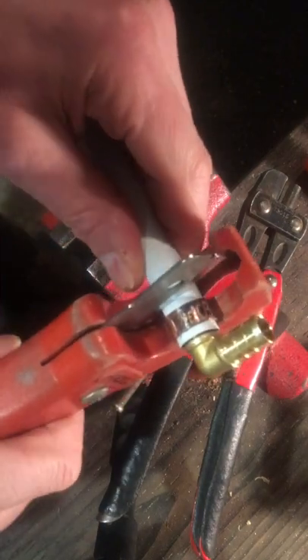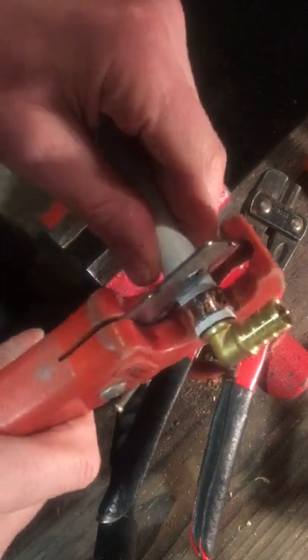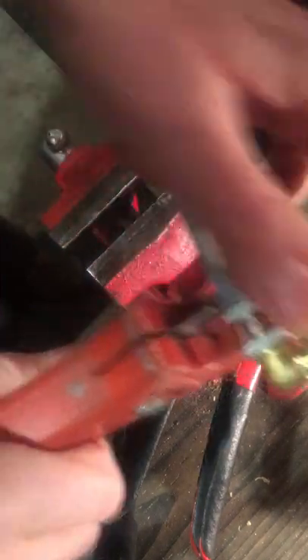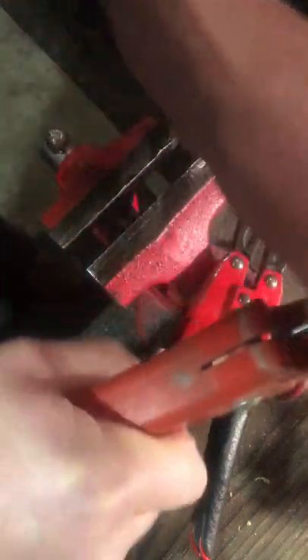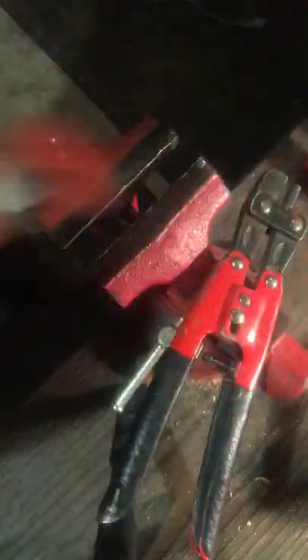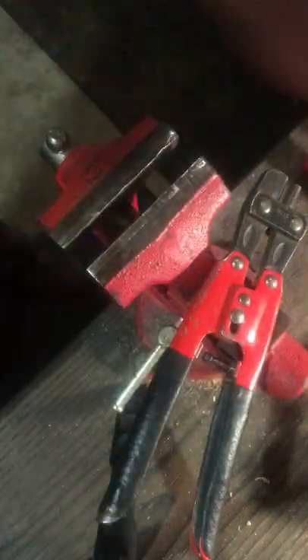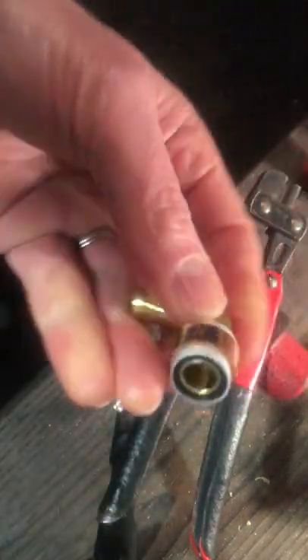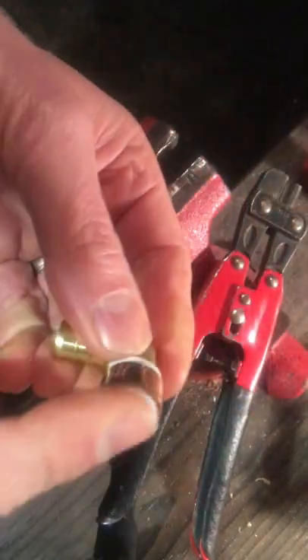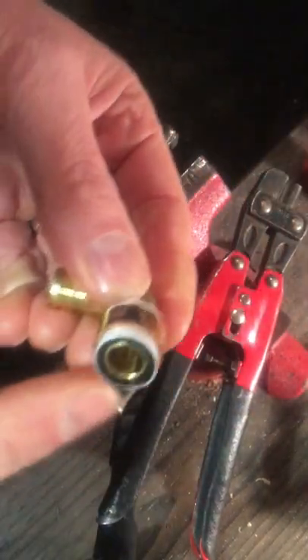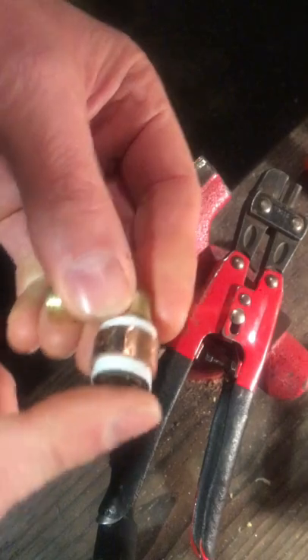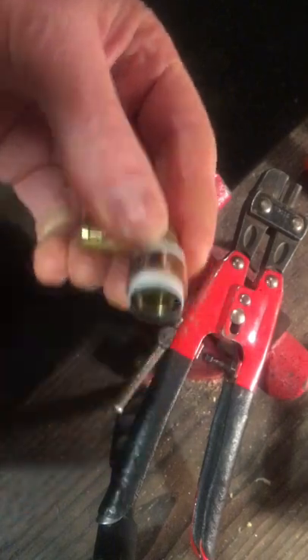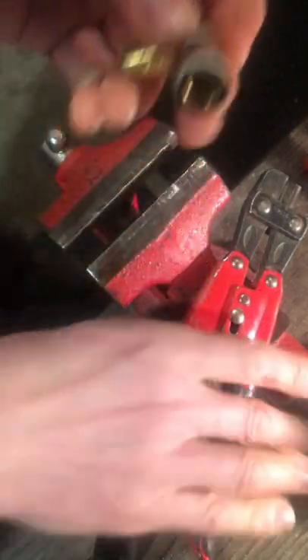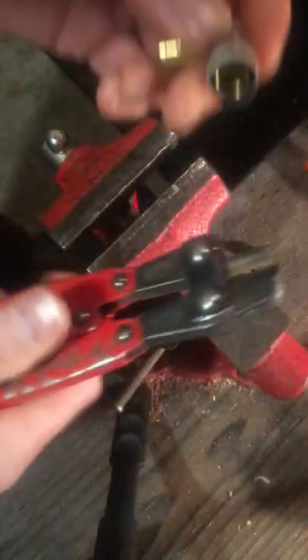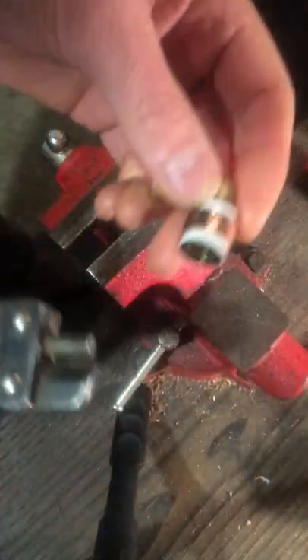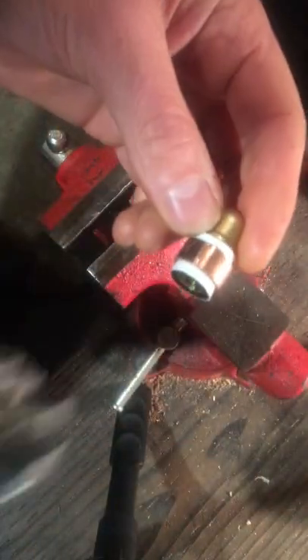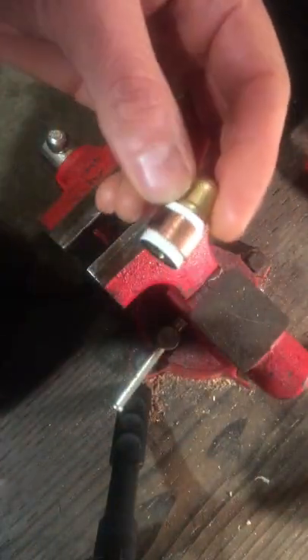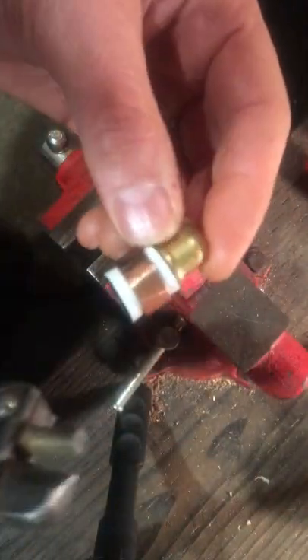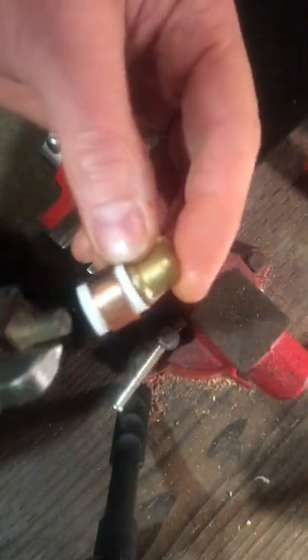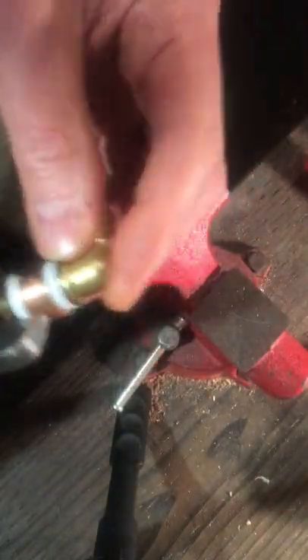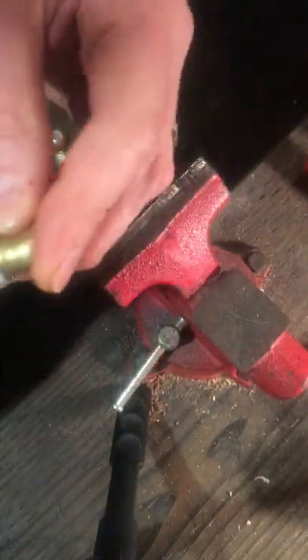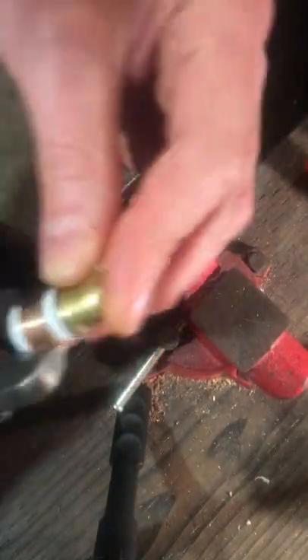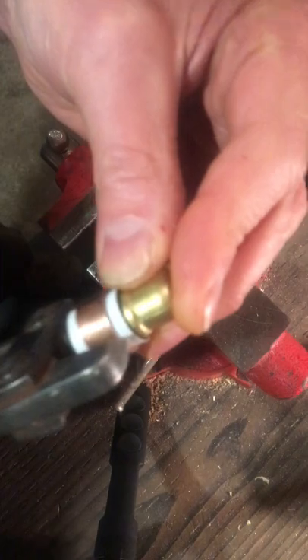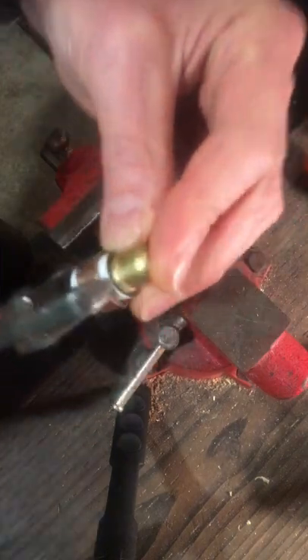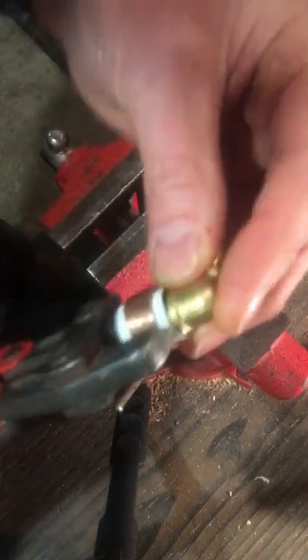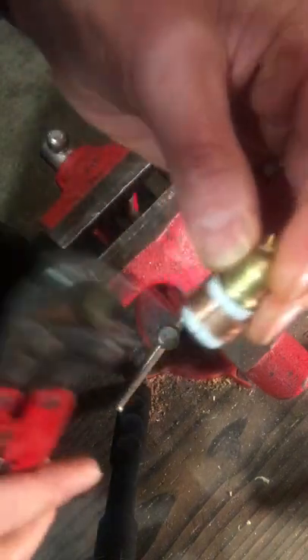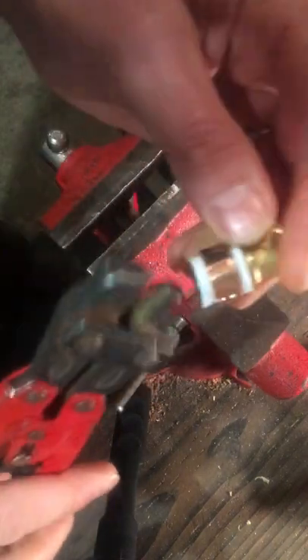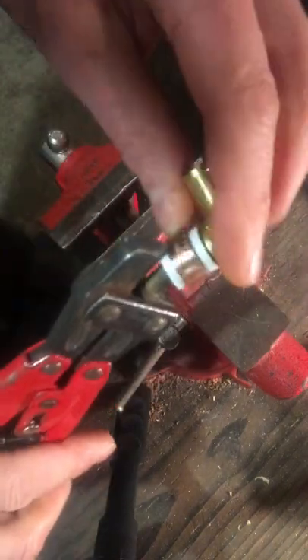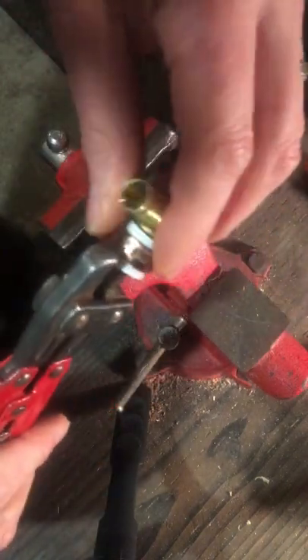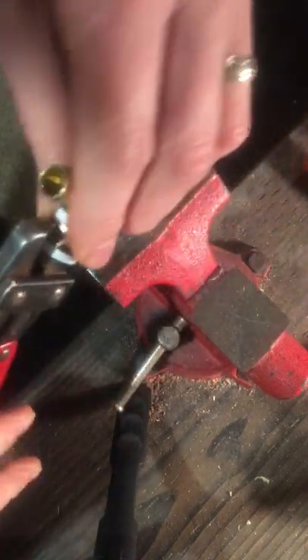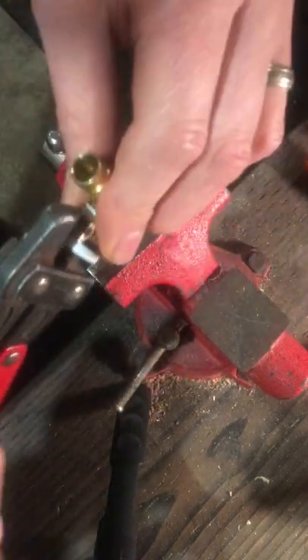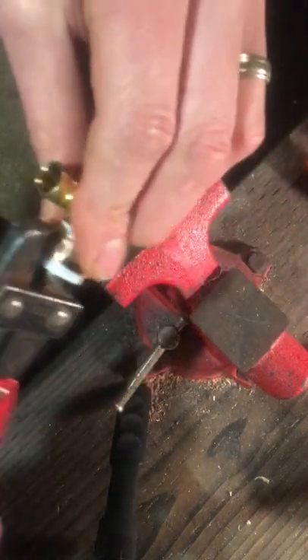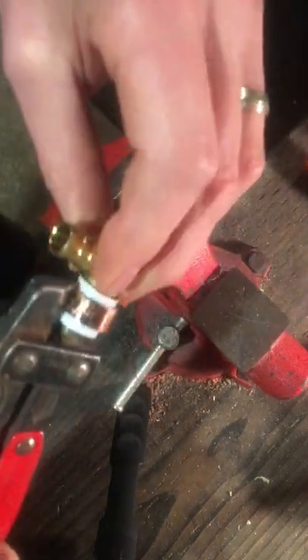Get that PEX off of there so you're almost flush right there. Open this up — the round part goes in the fitting. Squeeze, snip, cut the ring, flip the fitting, partial squeeze.